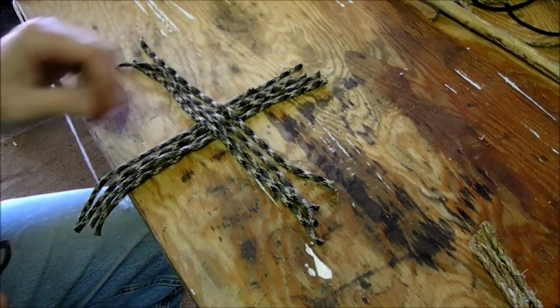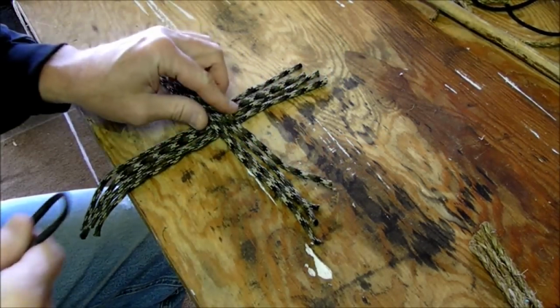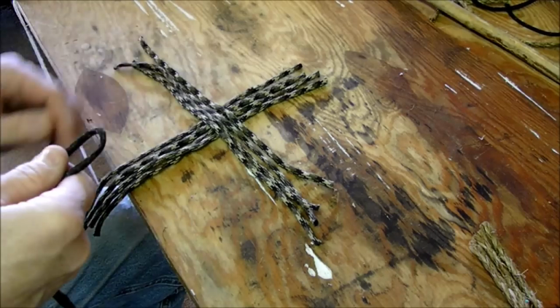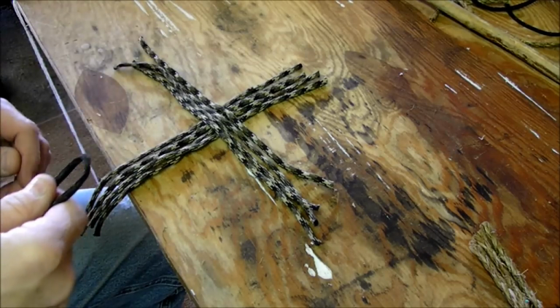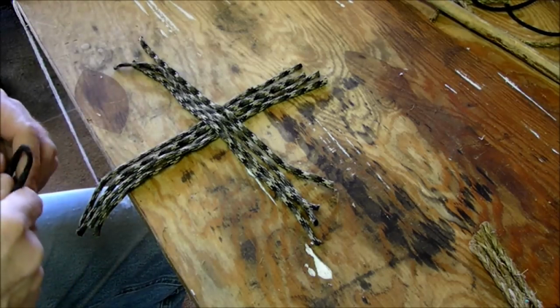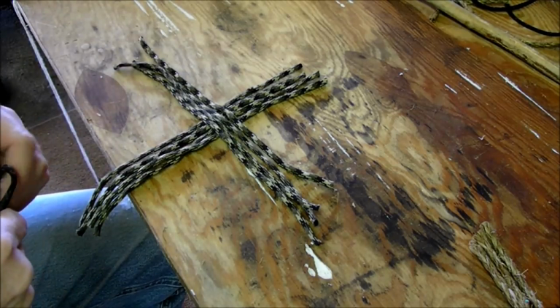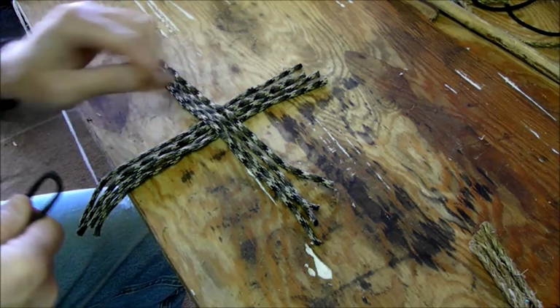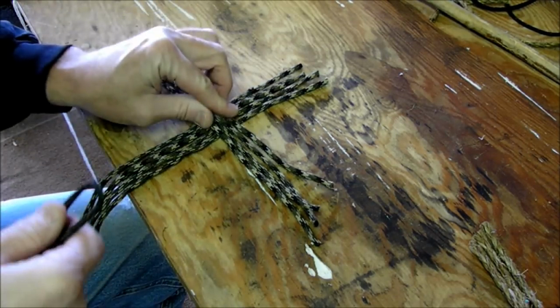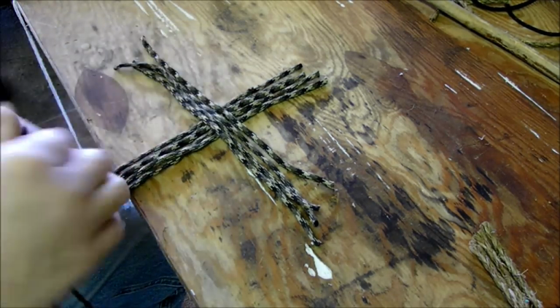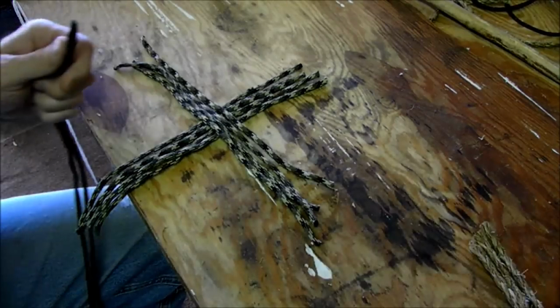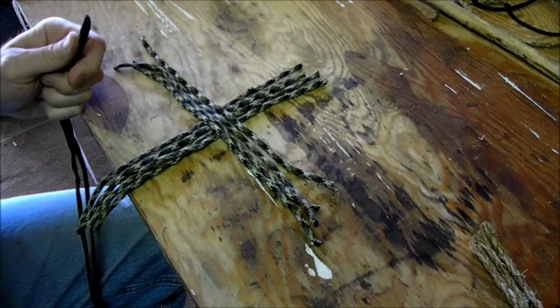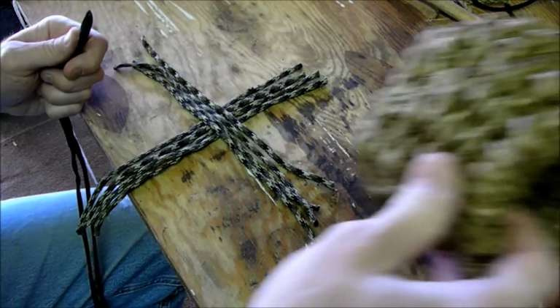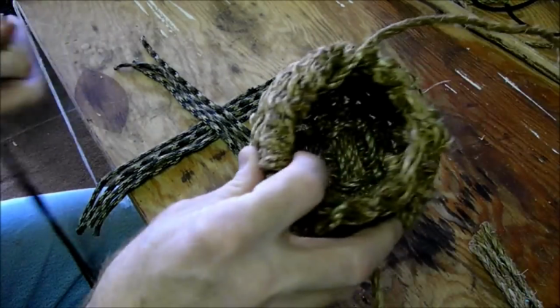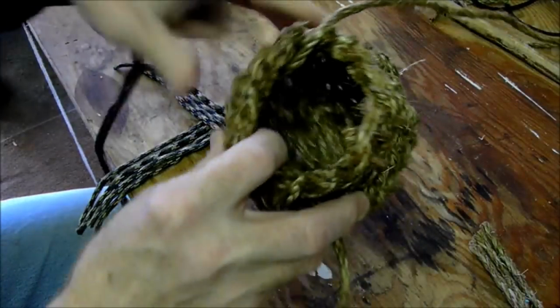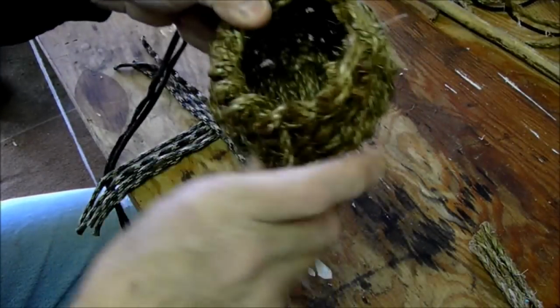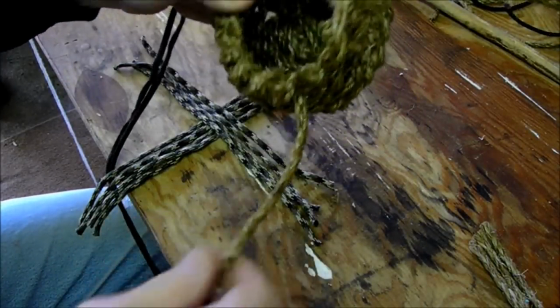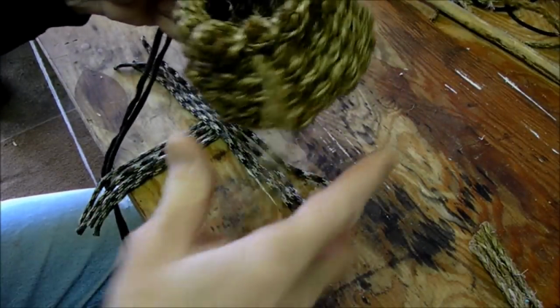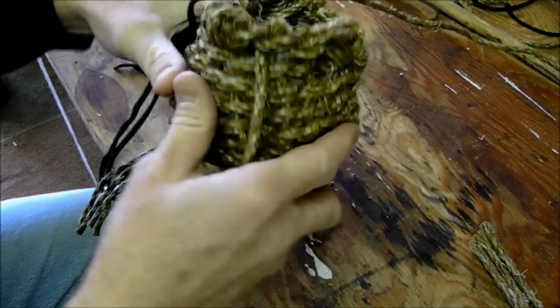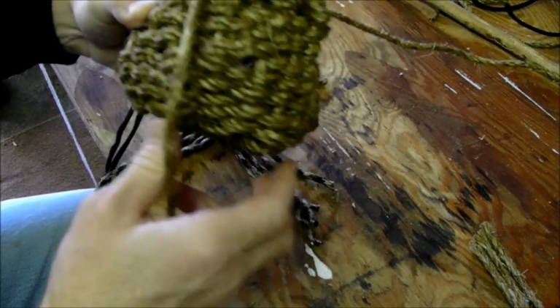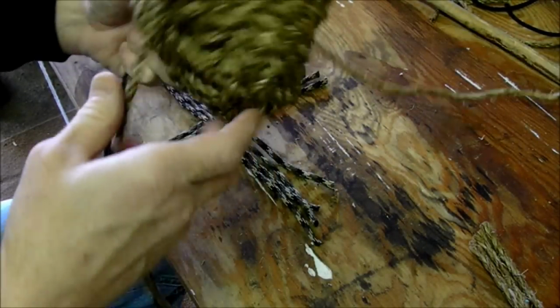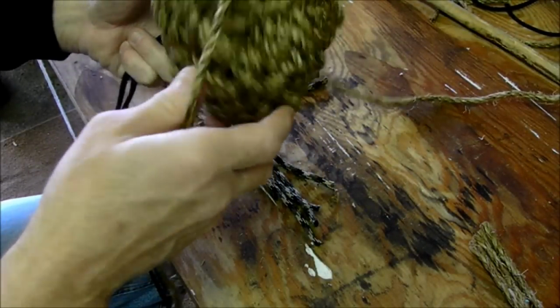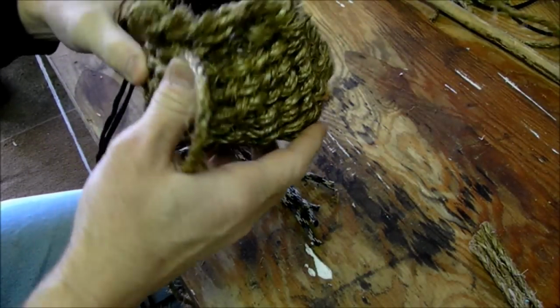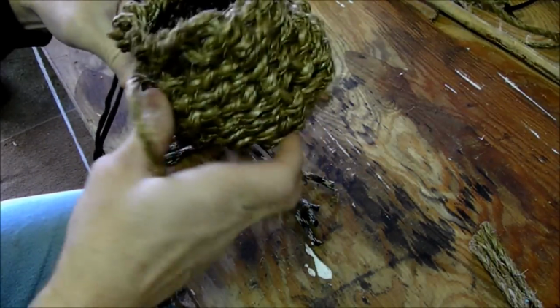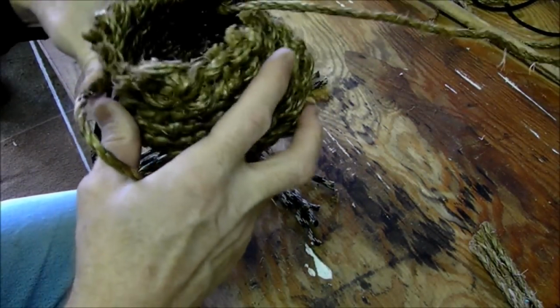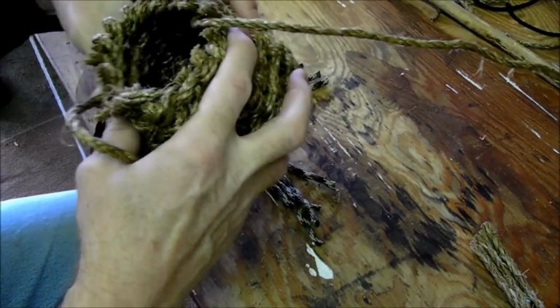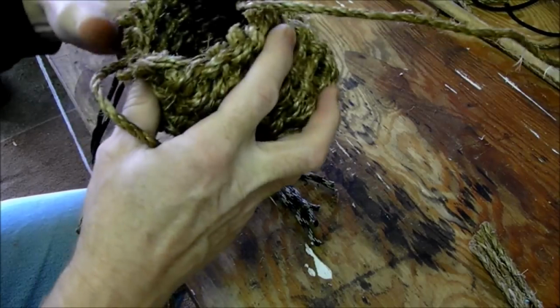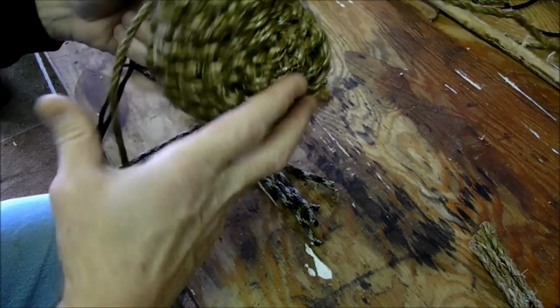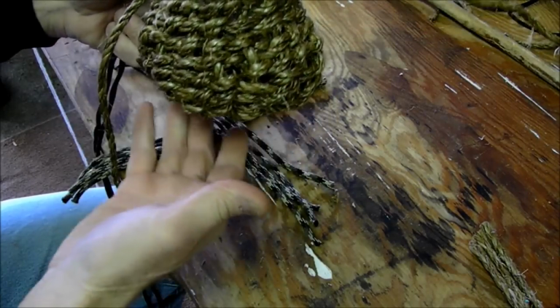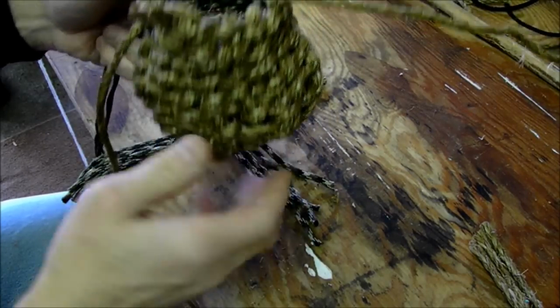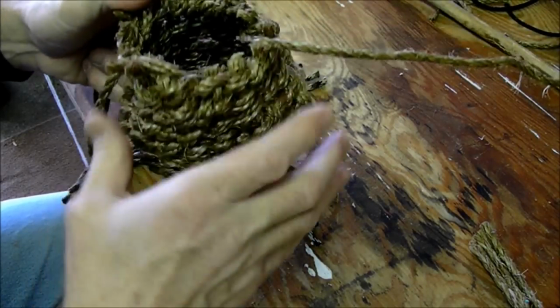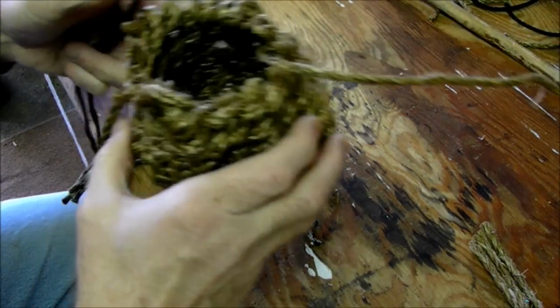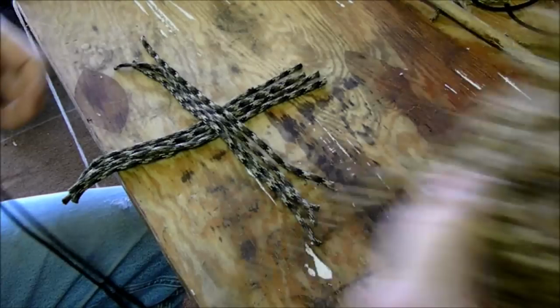Hi everyone. We're going to do a little bit of finger weaving today. I started to make a basket out of manila — it's a little bit thicker rope. And this is basically what the baskets are going to look like. I'm going to show you how to start off to make the base real quick.